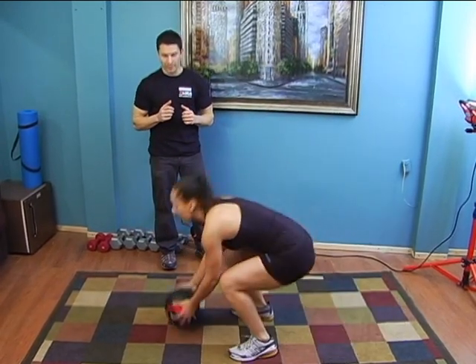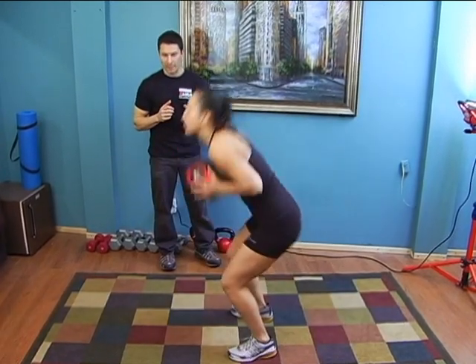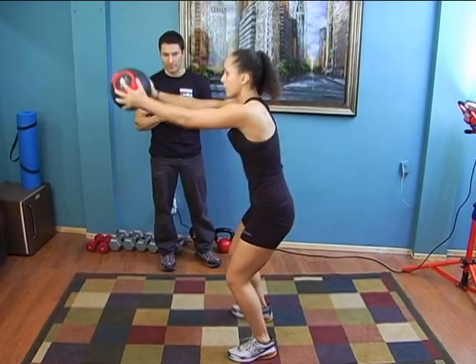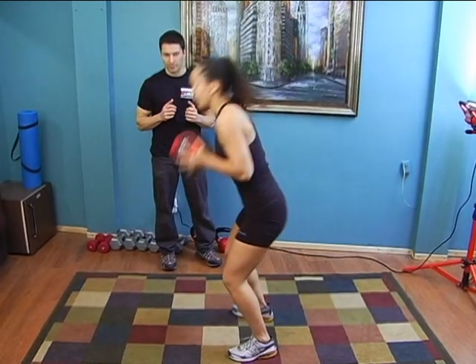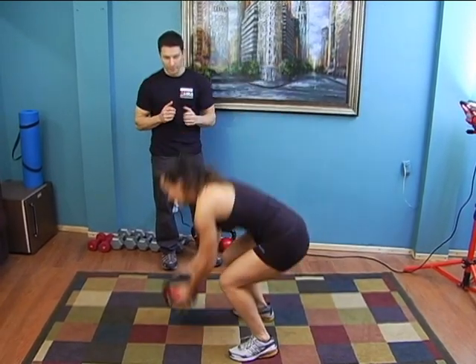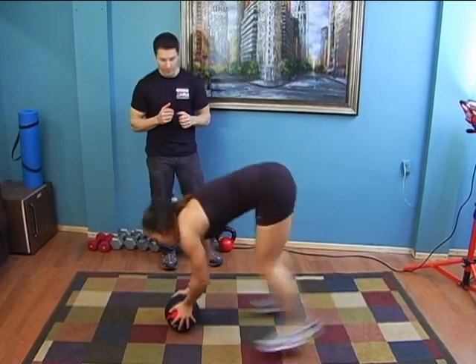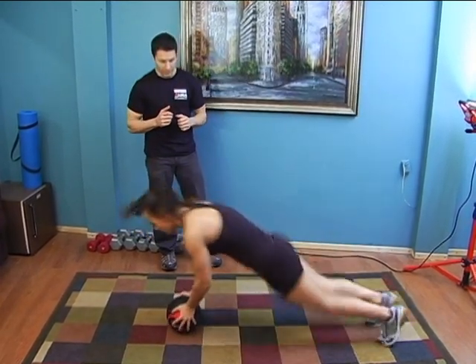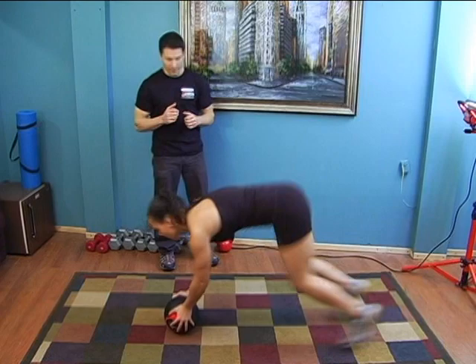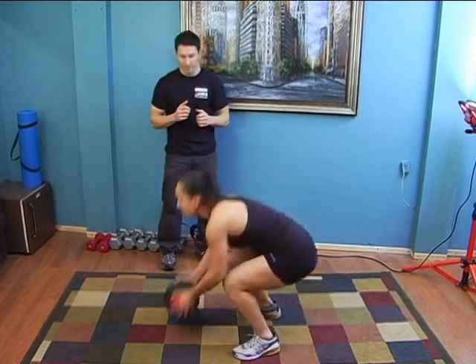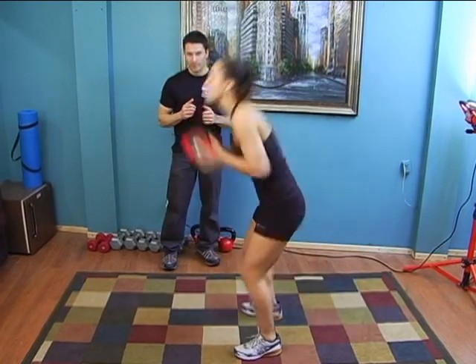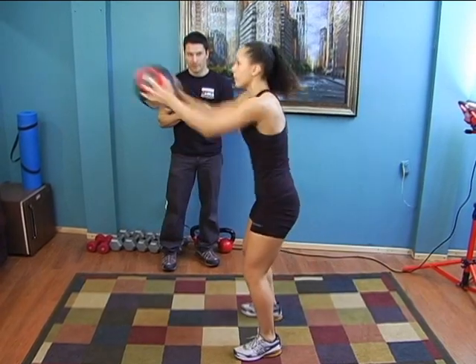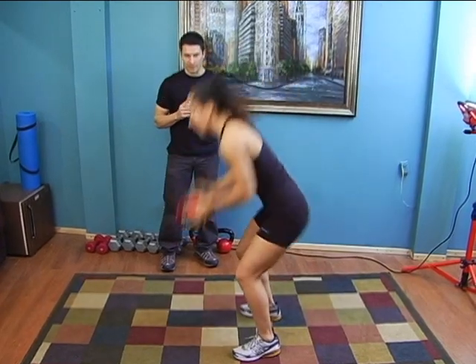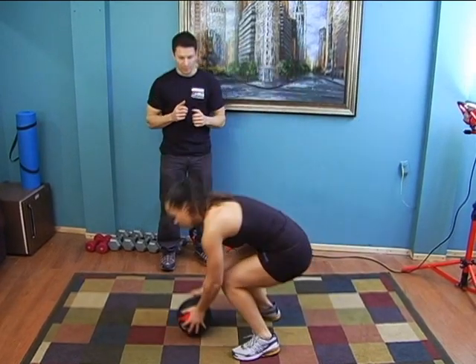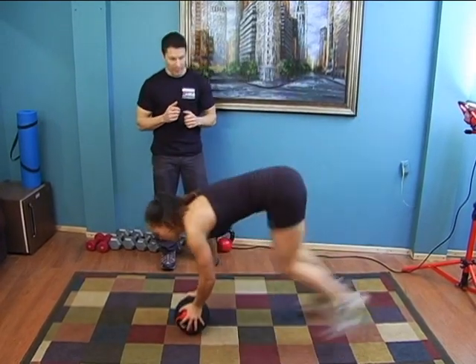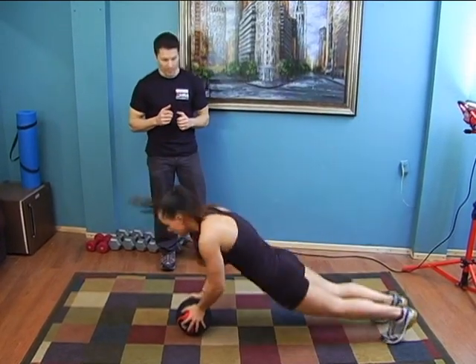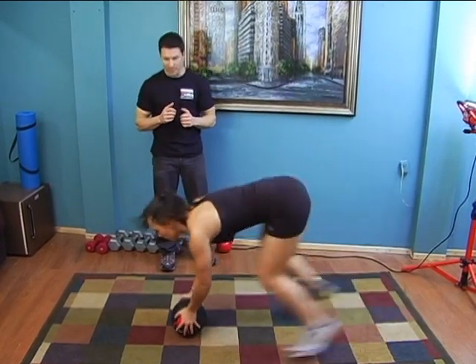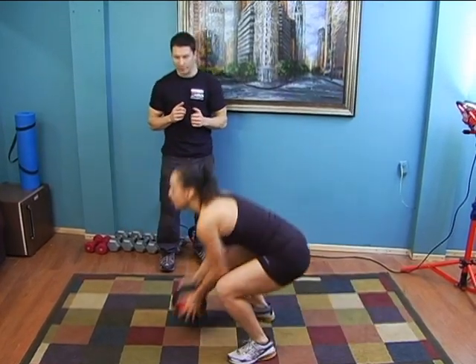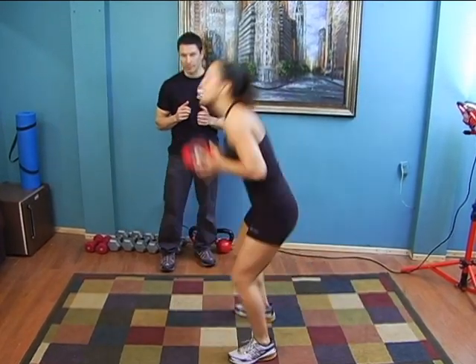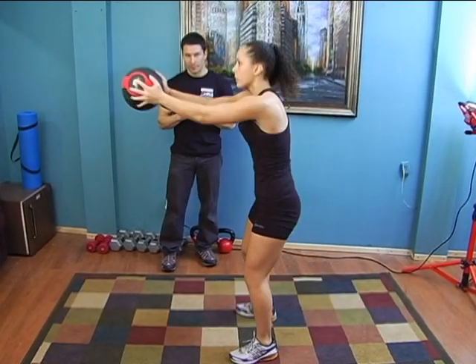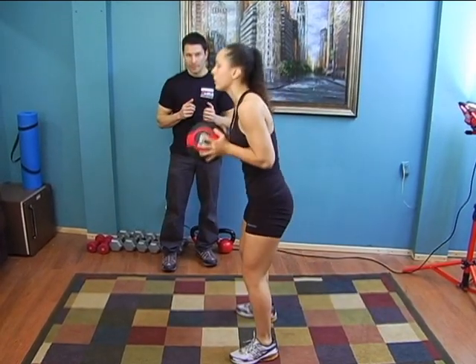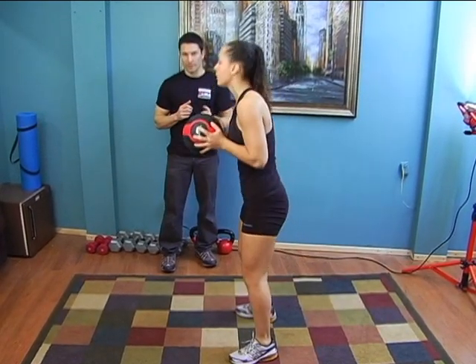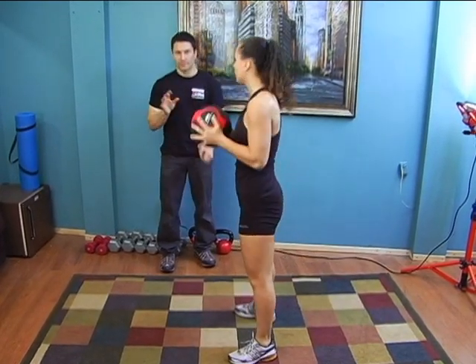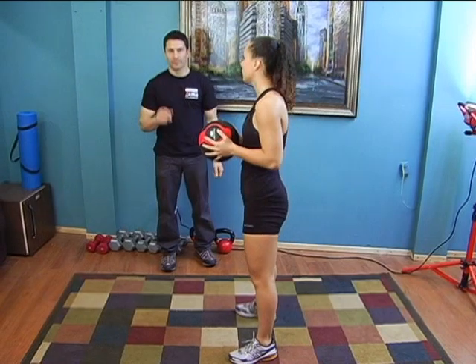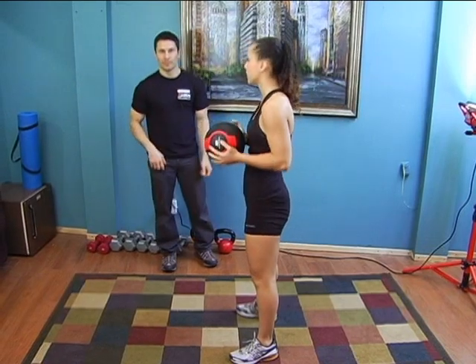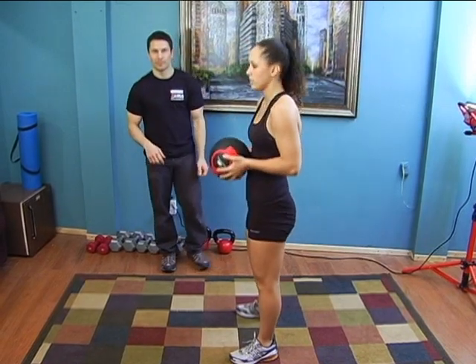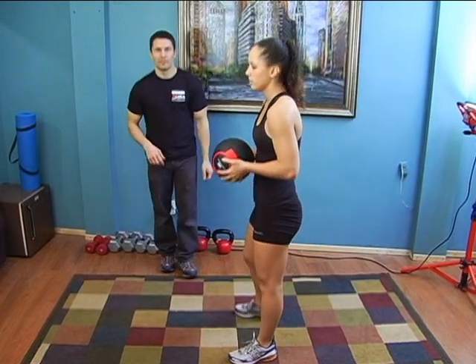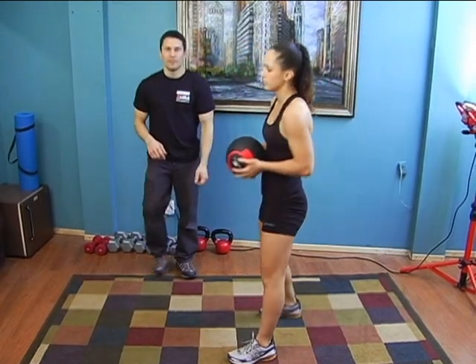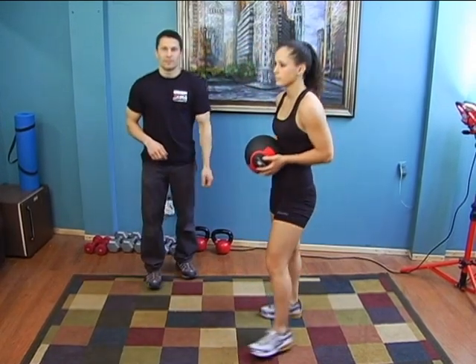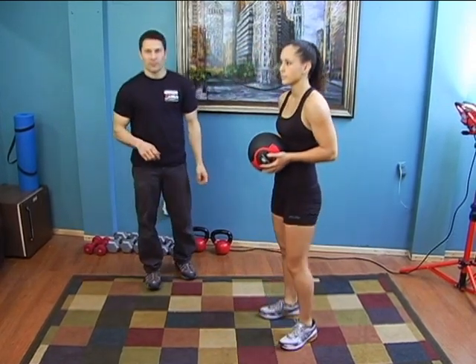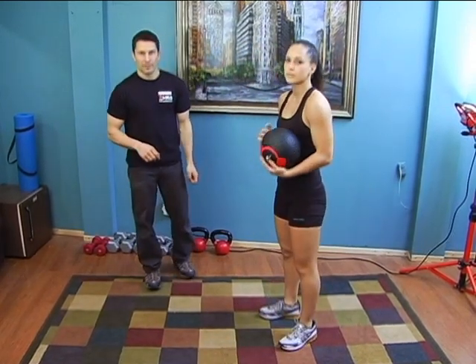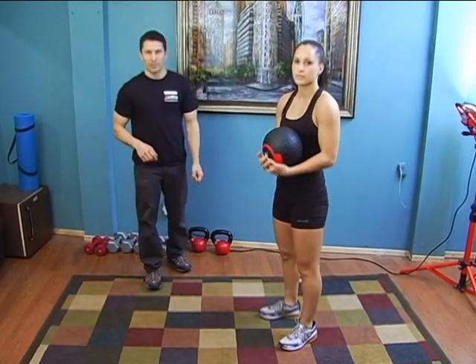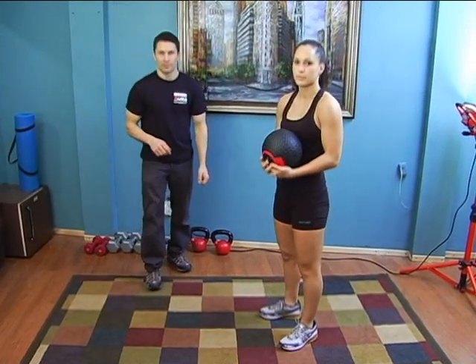Good. Nice and powerful. Good, show them two more. Breathe out when you push that ball forward. Good. Perfect. Squat thrust with the medicine ball push.